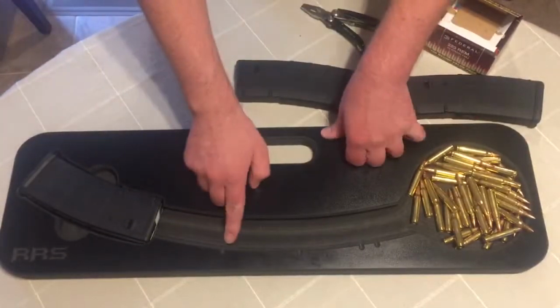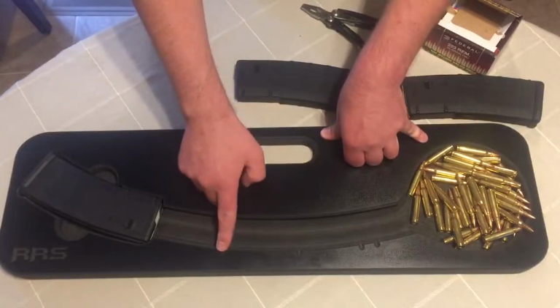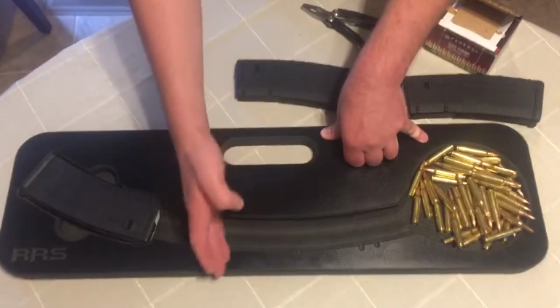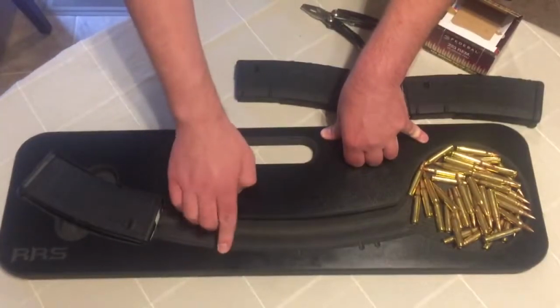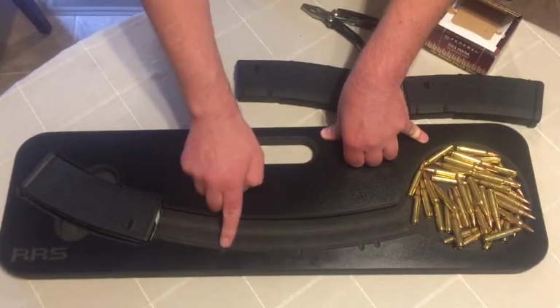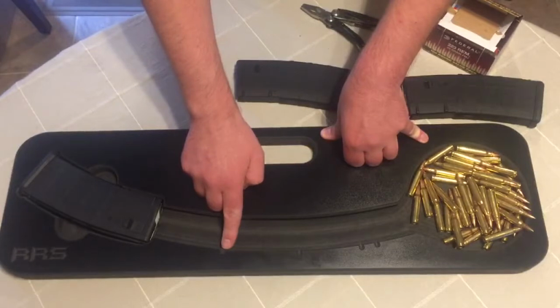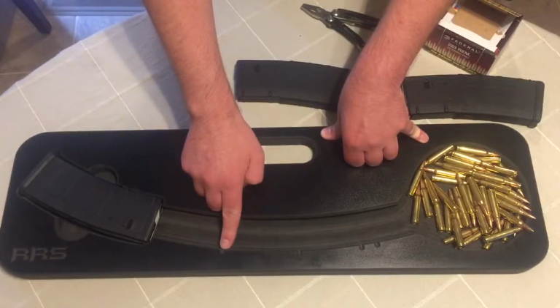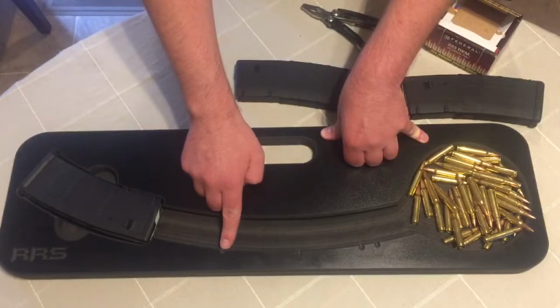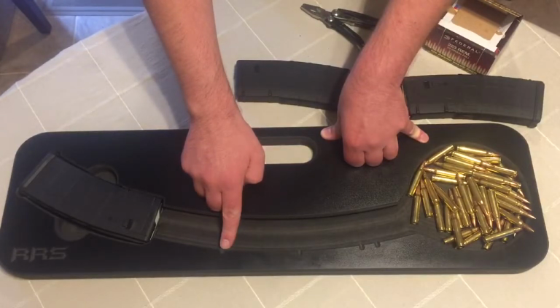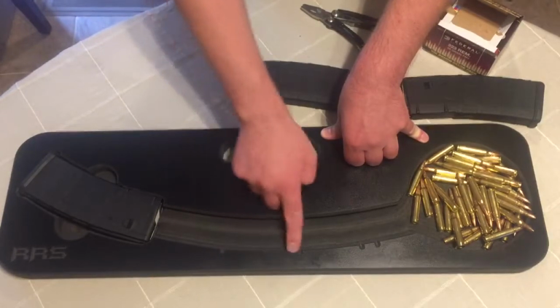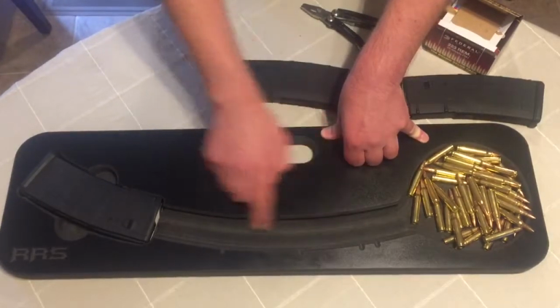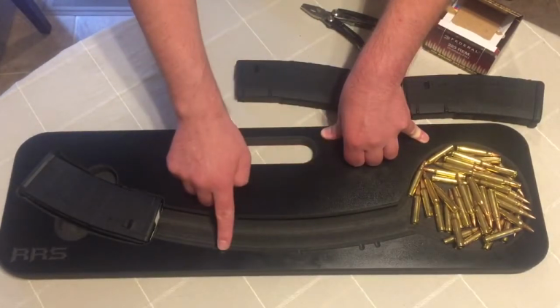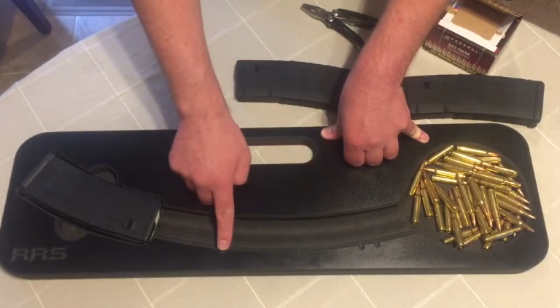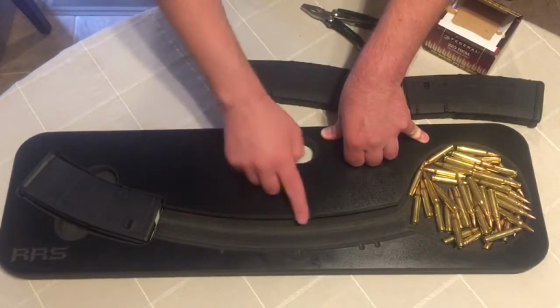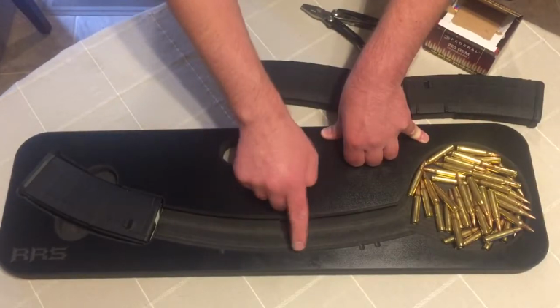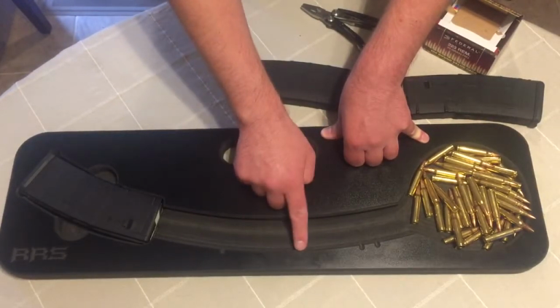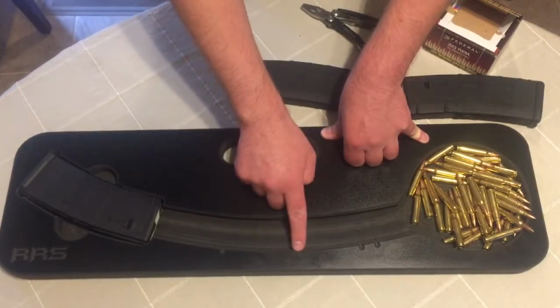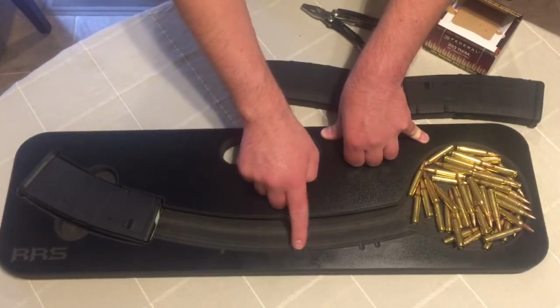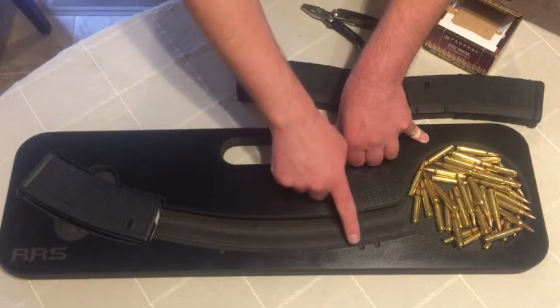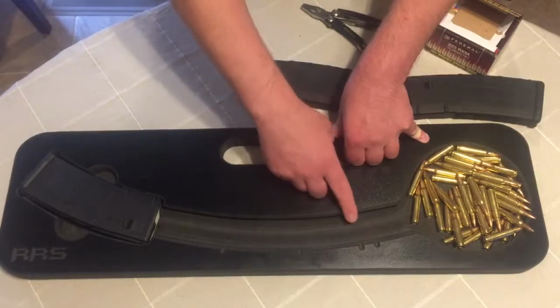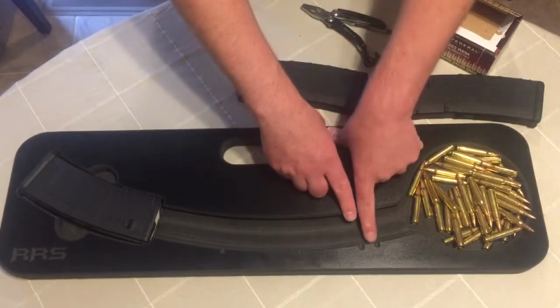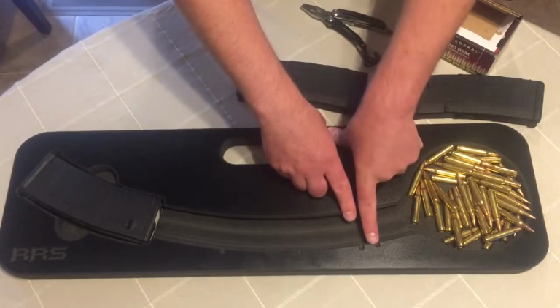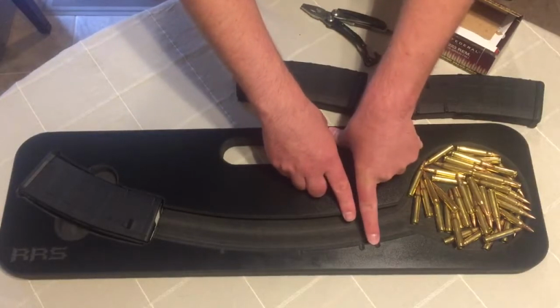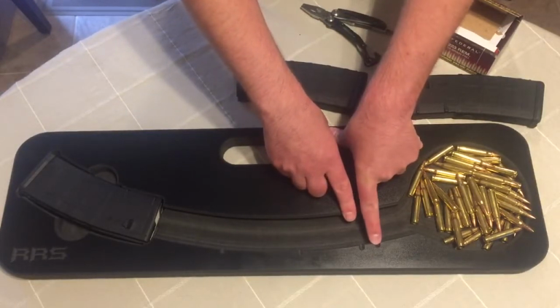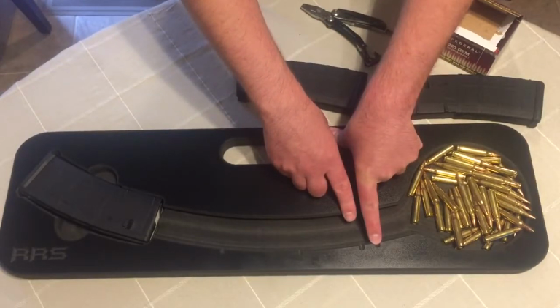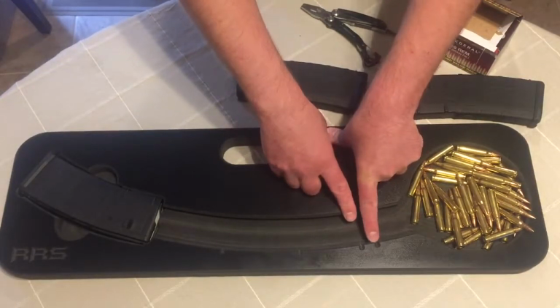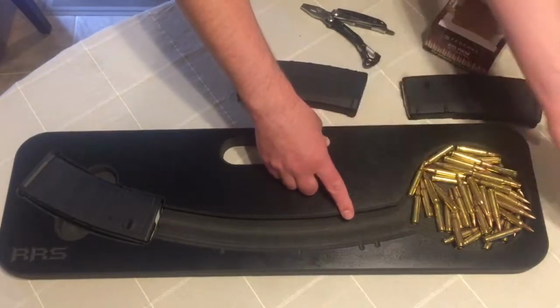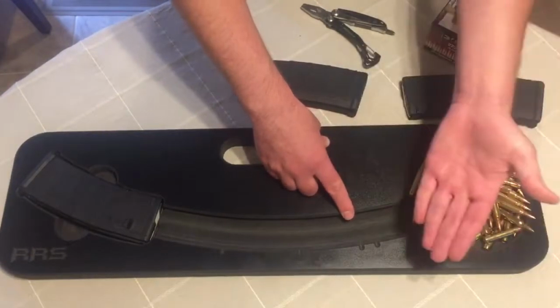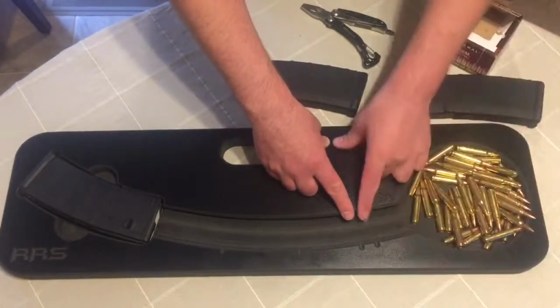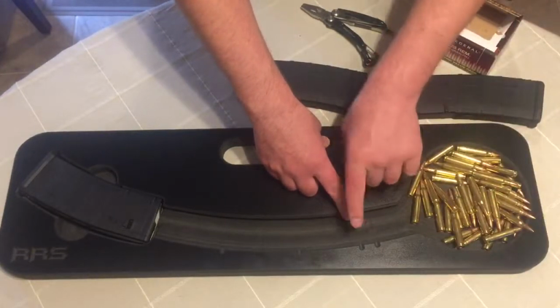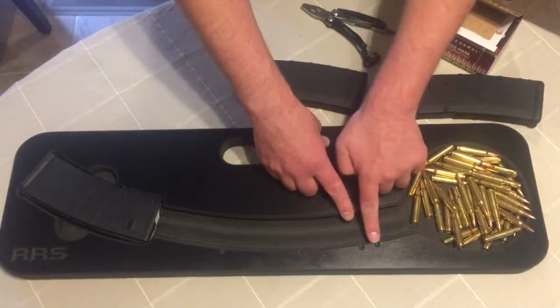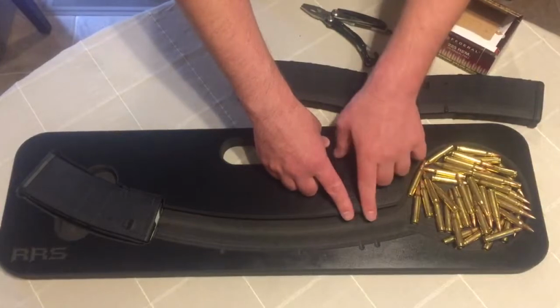They don't have stamps on here of the actual numbers that the rounds hold, but this first one is 10, this one is 20, 30, and I think the second notch here is 32. So if you're trying to top off a mag or whatnot, that one's 32.